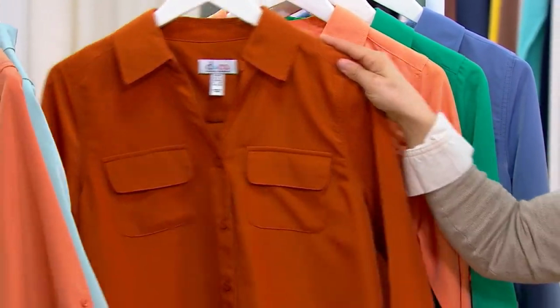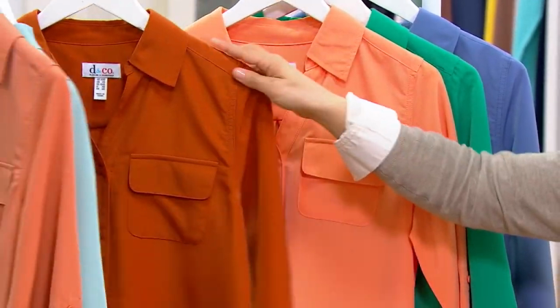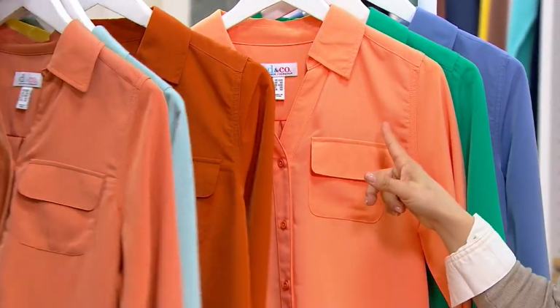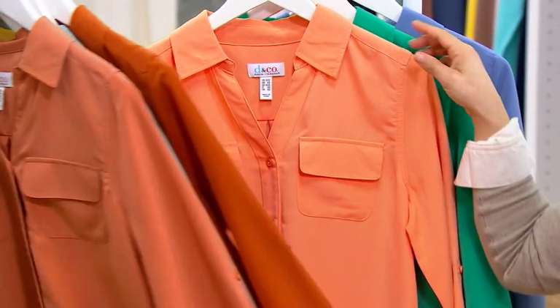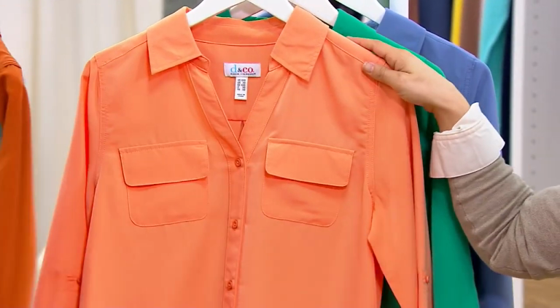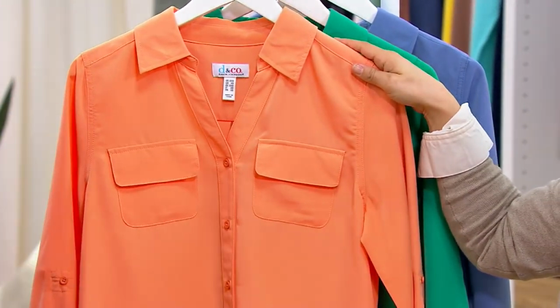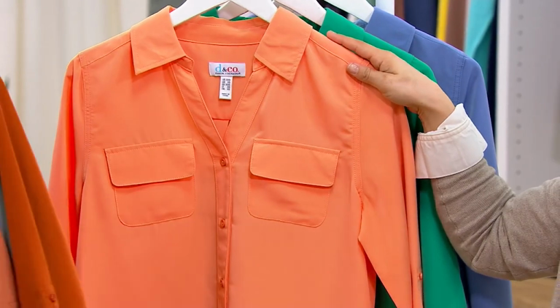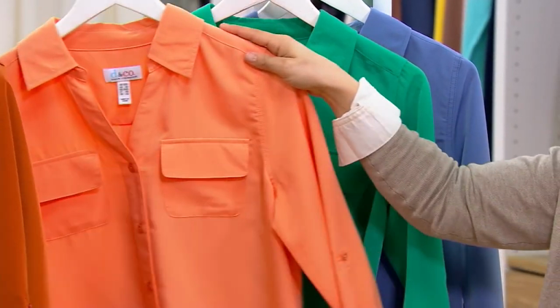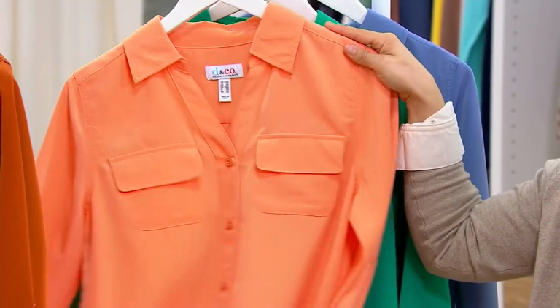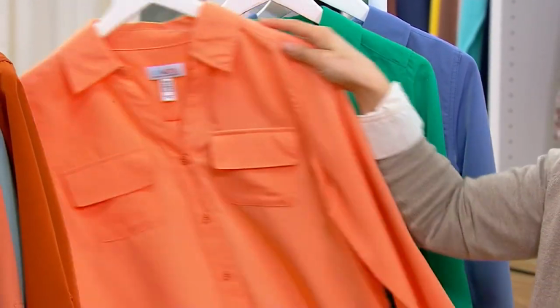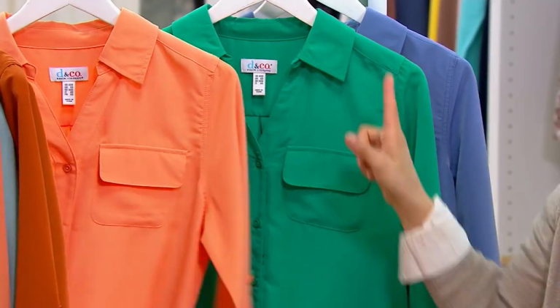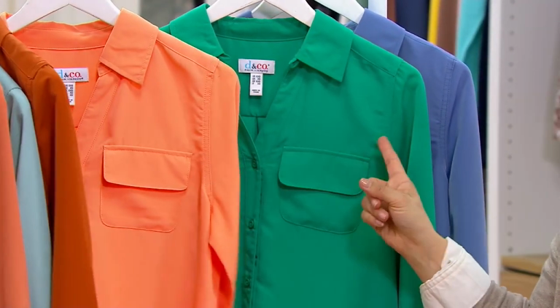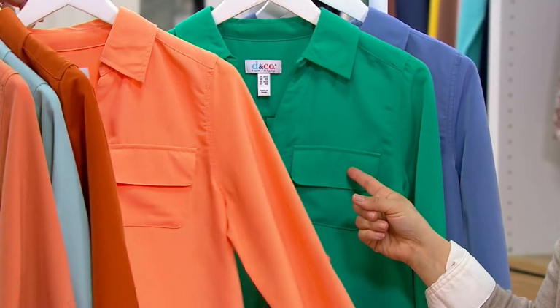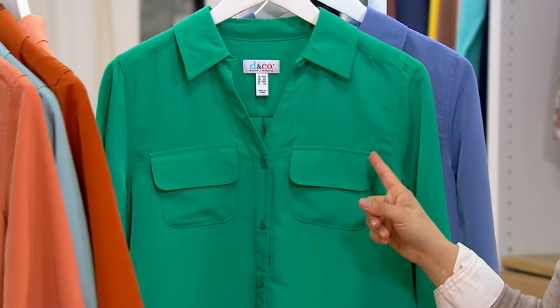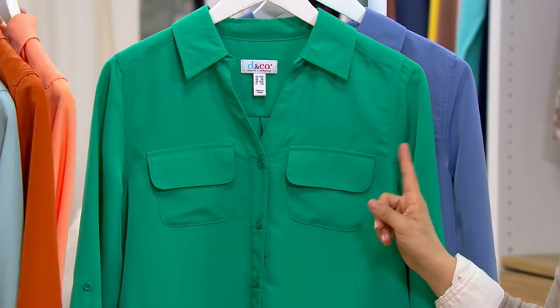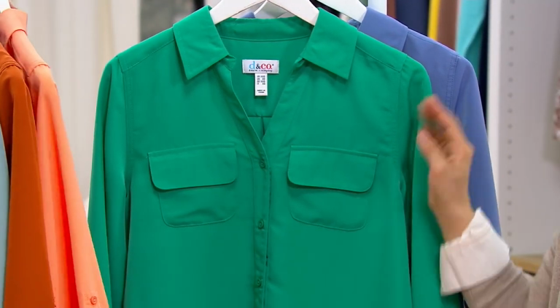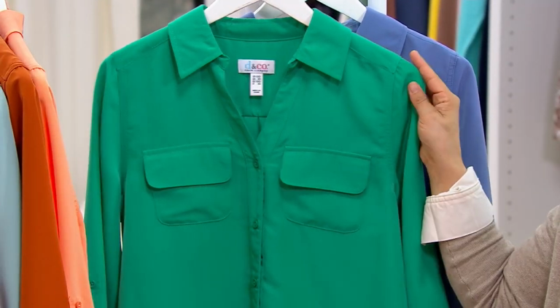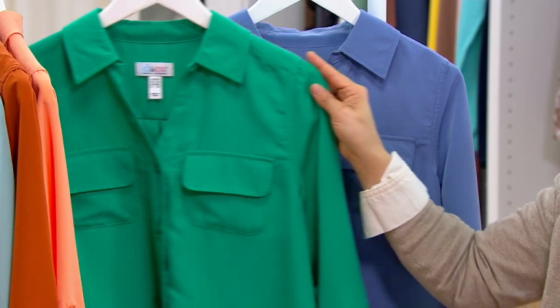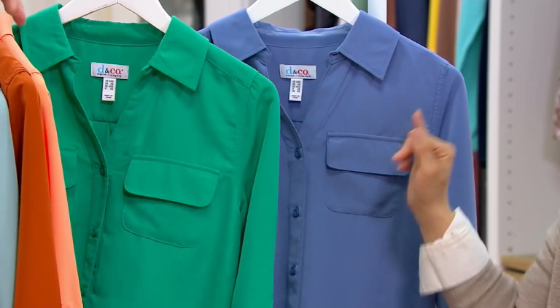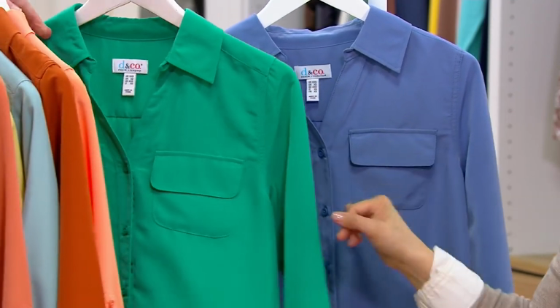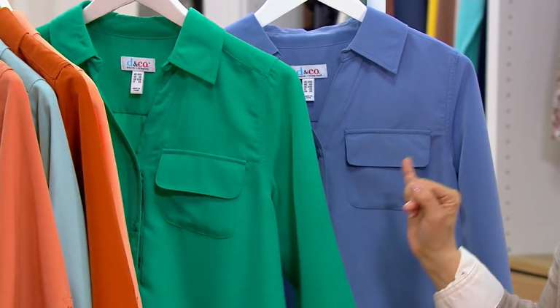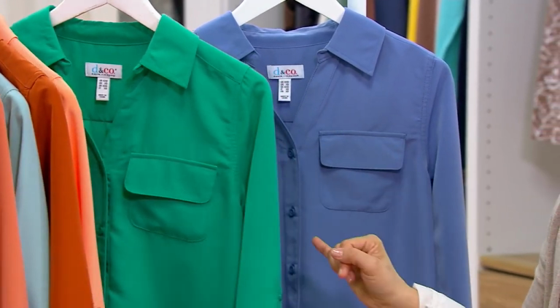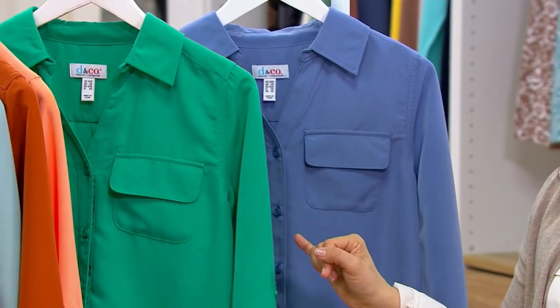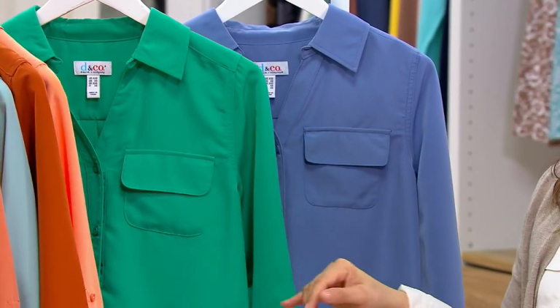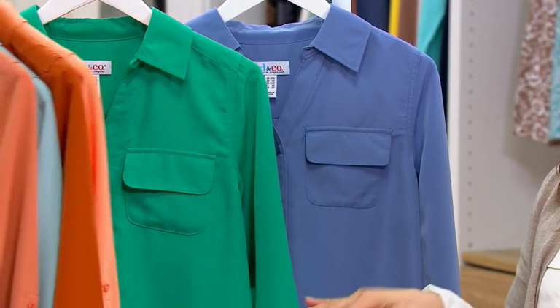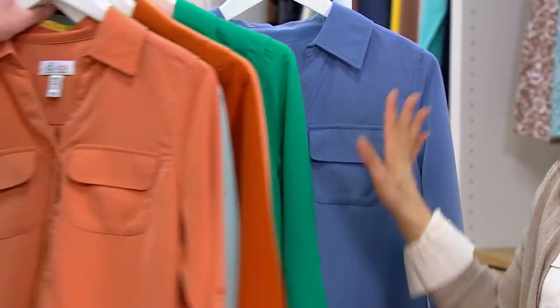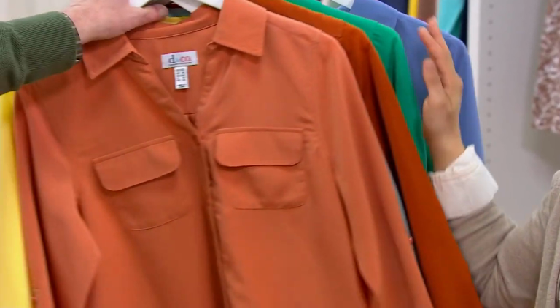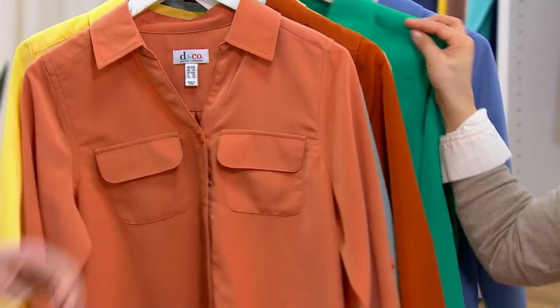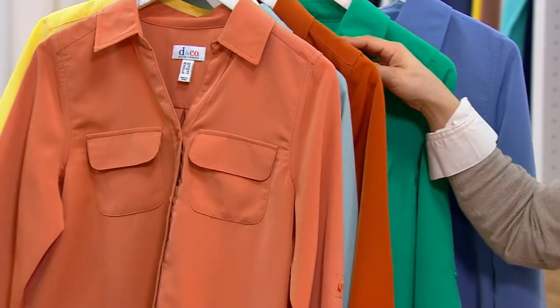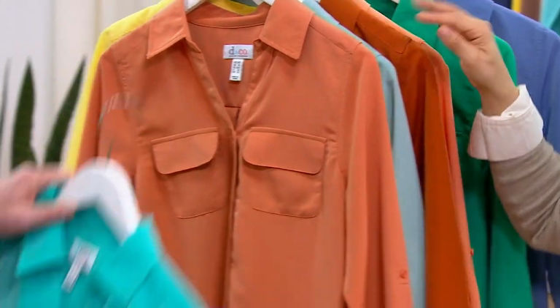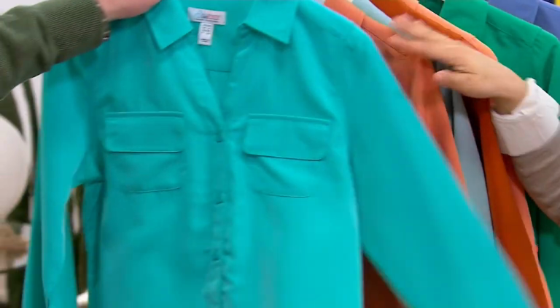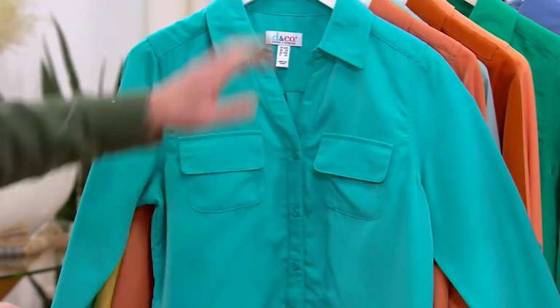Two dozen in copper brown. Spring melon — only a dozen. Spring jade — that's a great color, there's only a dozen though. And then the dark chambray blue. This is a gorgeous top — last call on this one. Some of these colors are really limited.